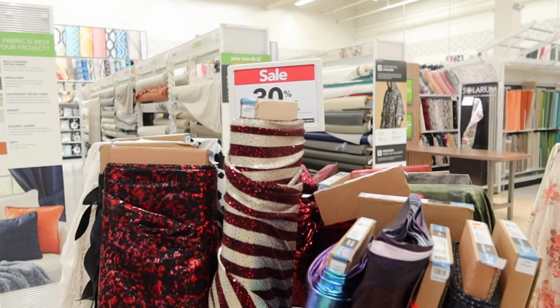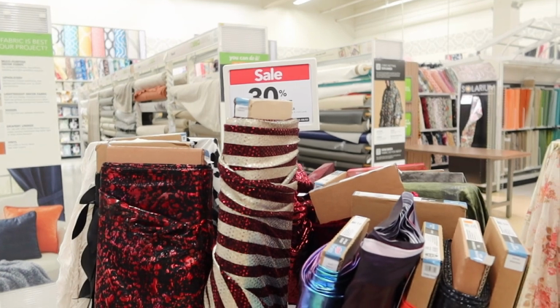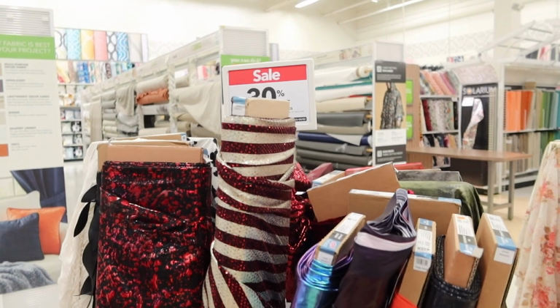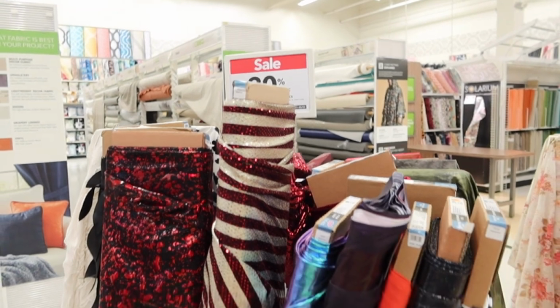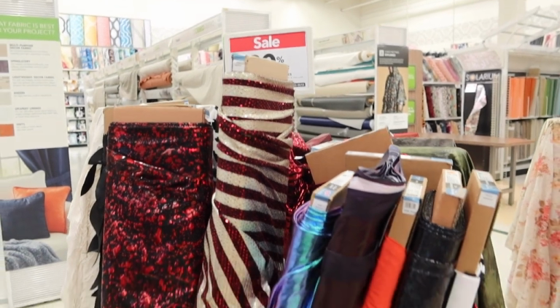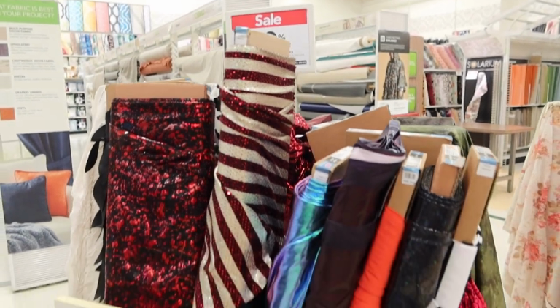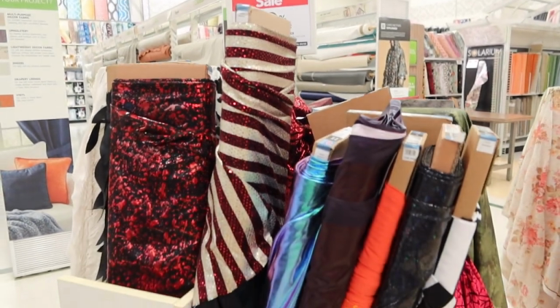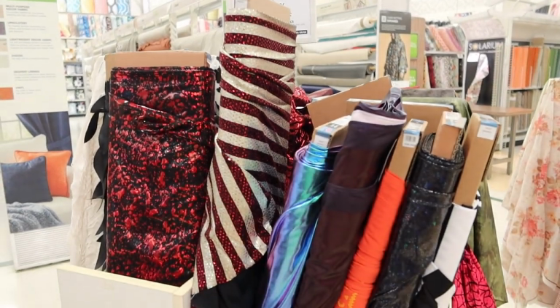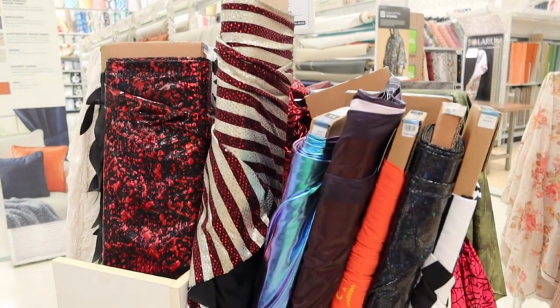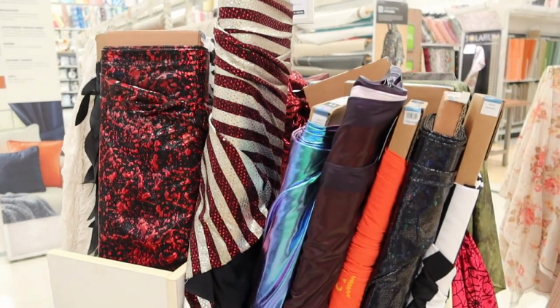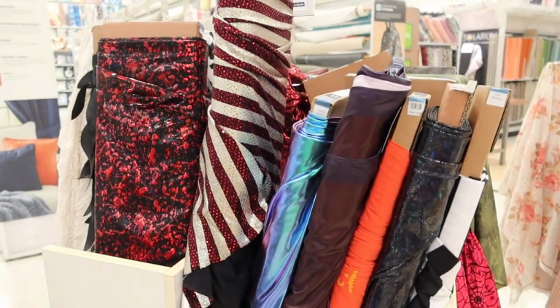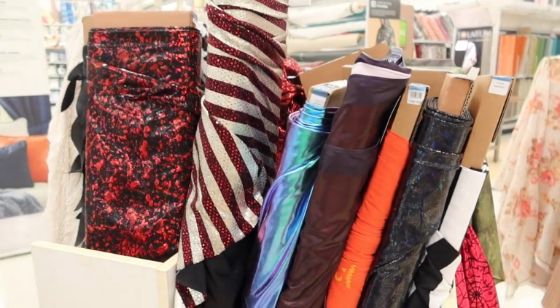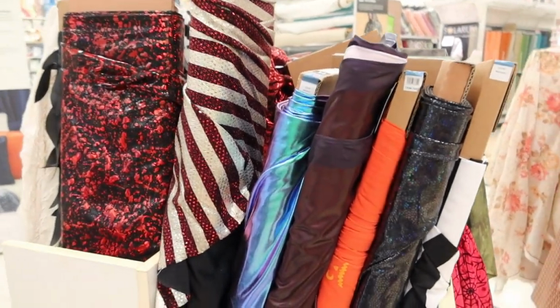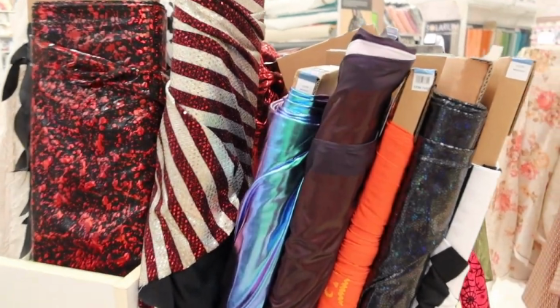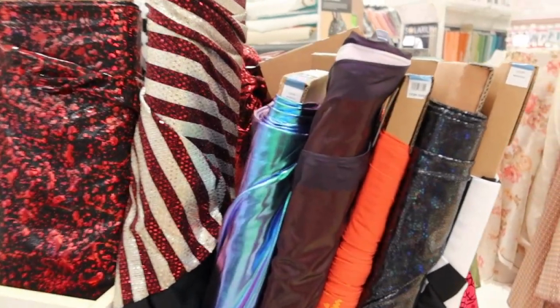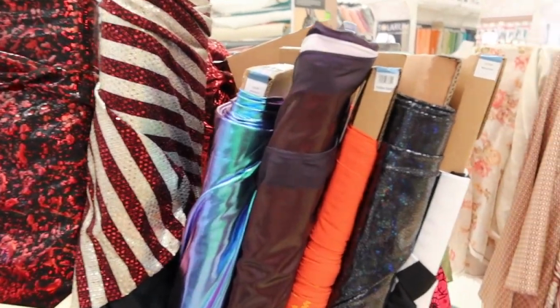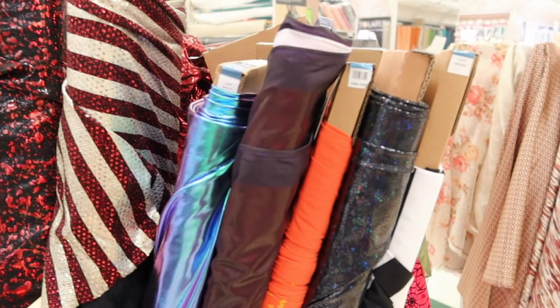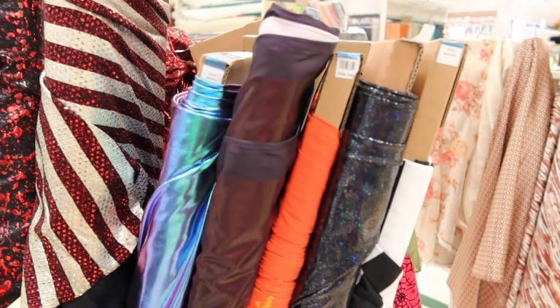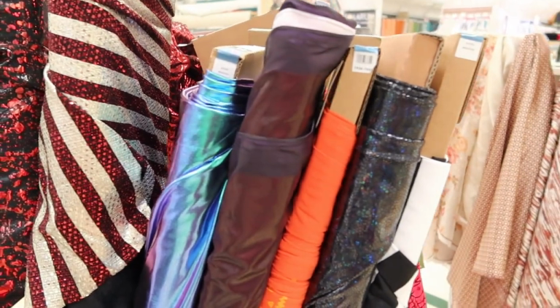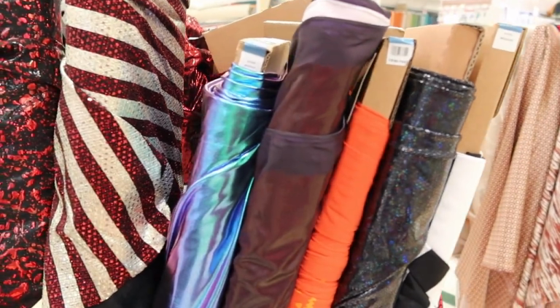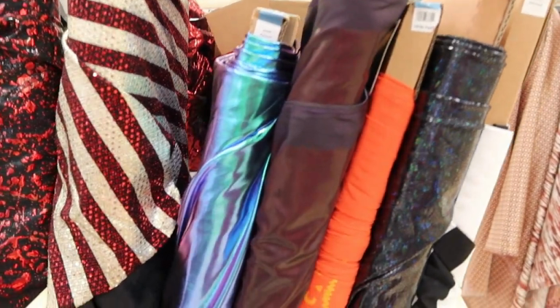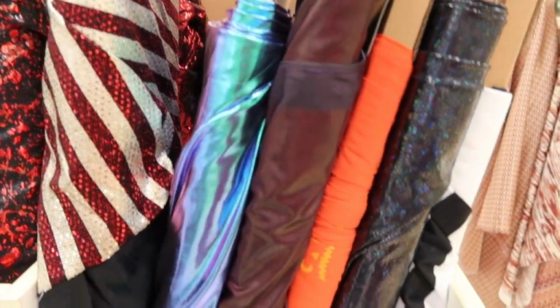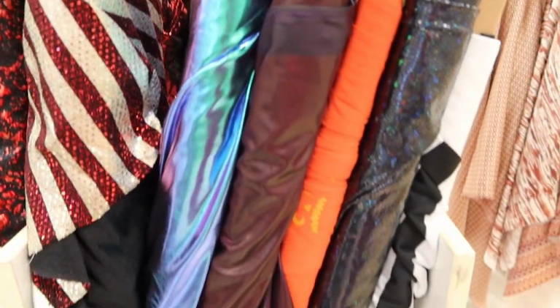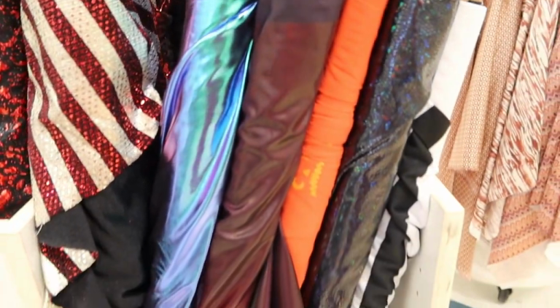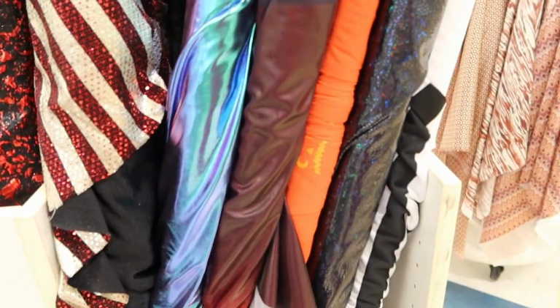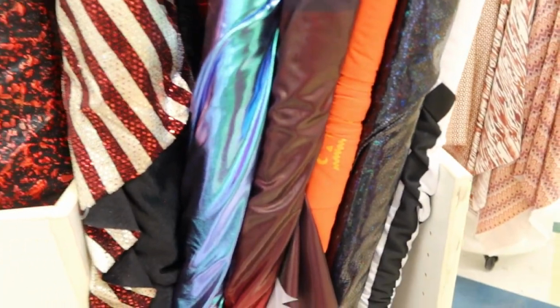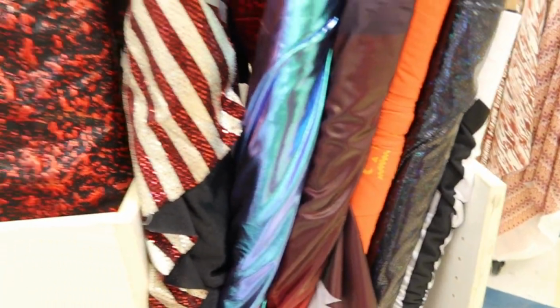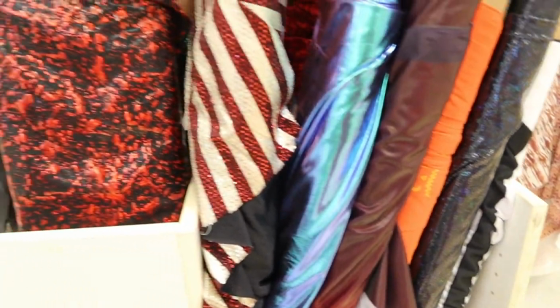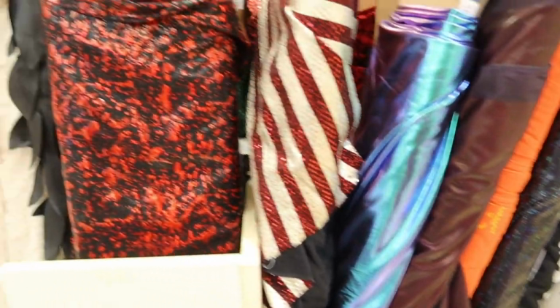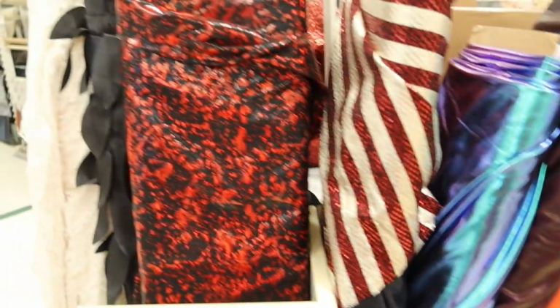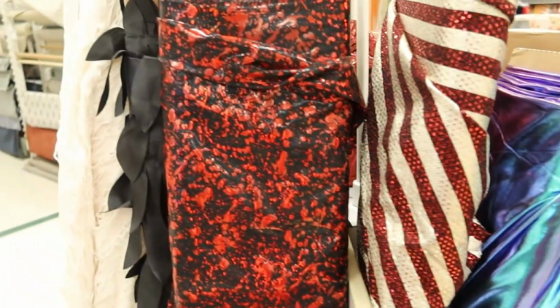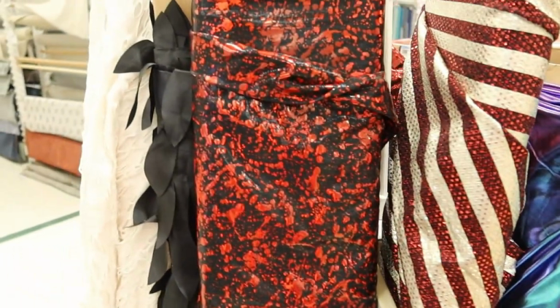I just came back from Joann Fabrics and it looks like they have some new fabrics in stores, so I just wanted to share with you what I saw while I was there.